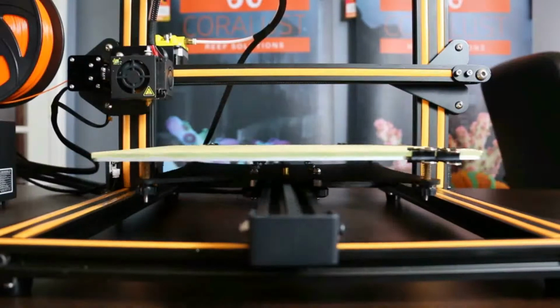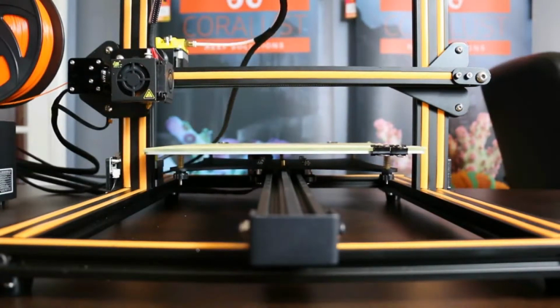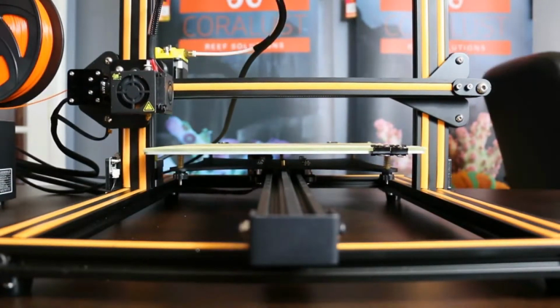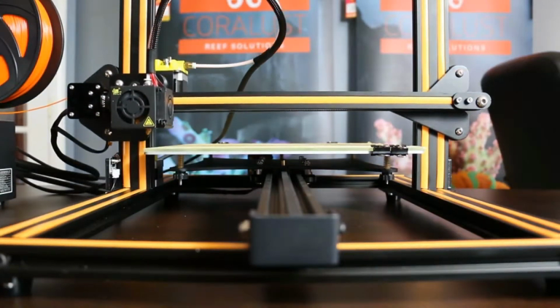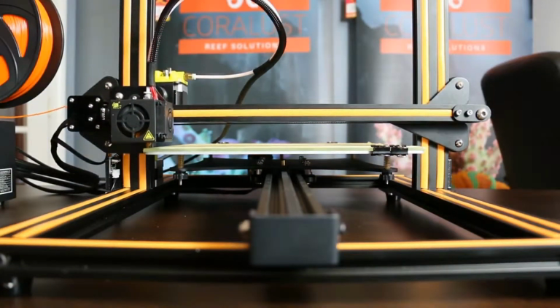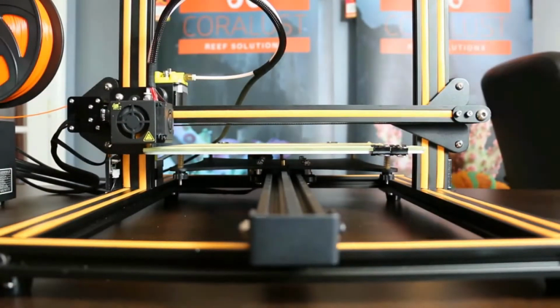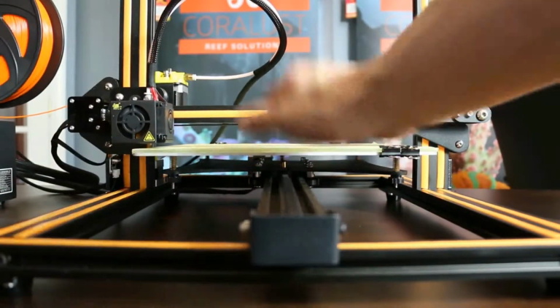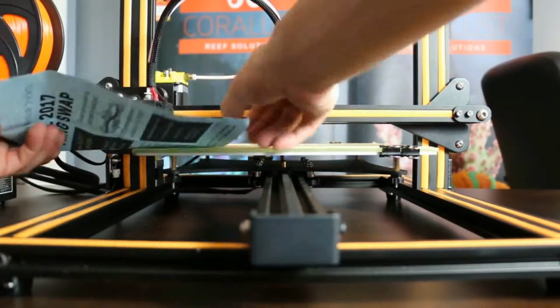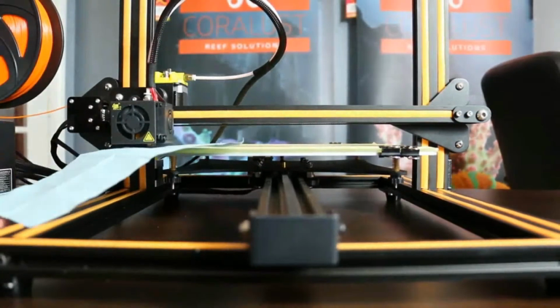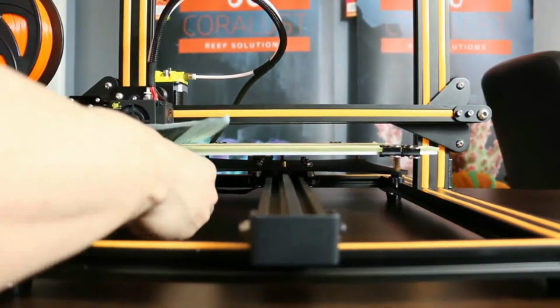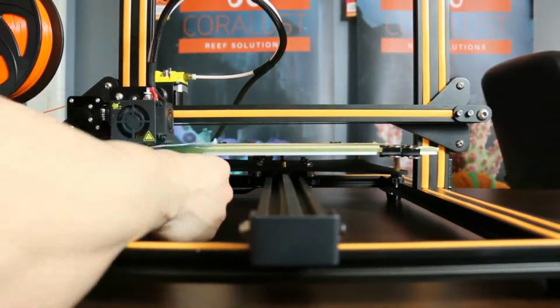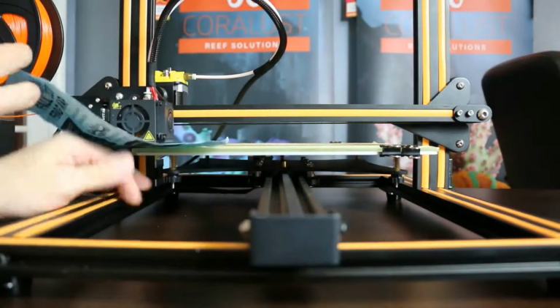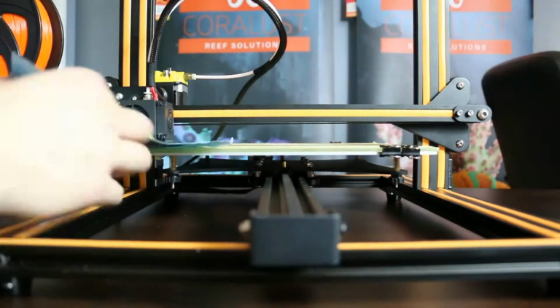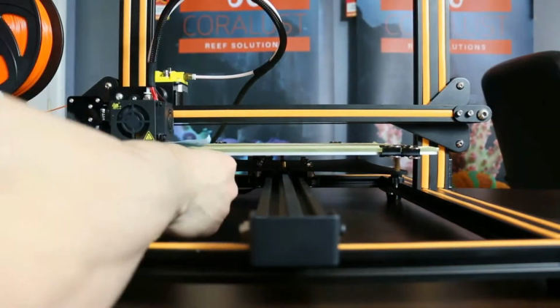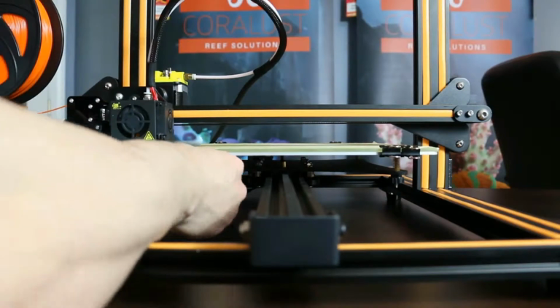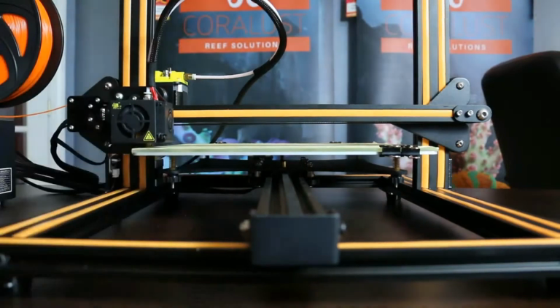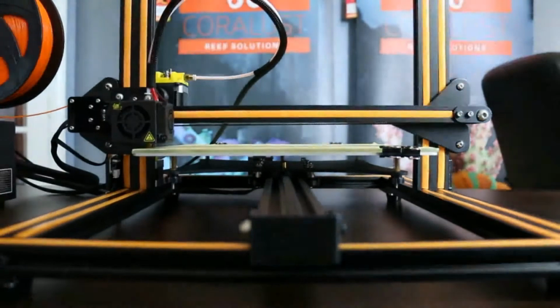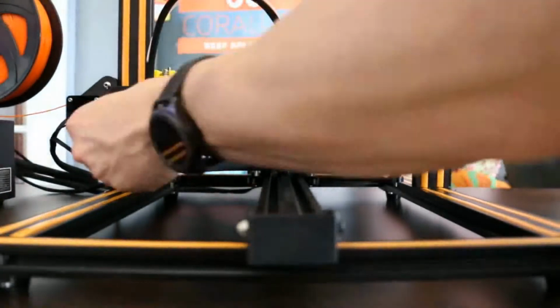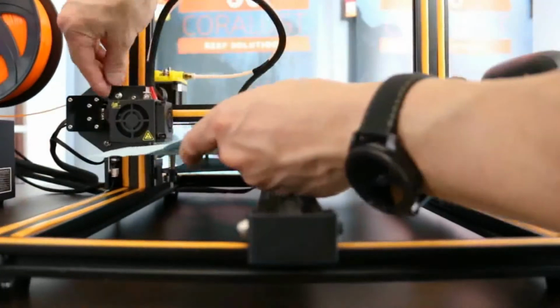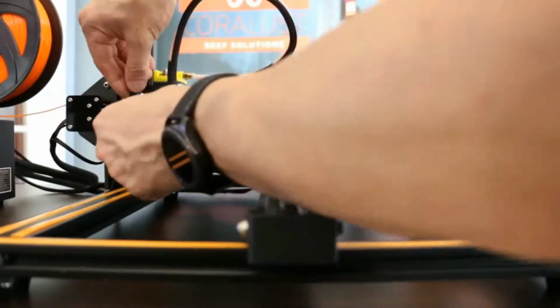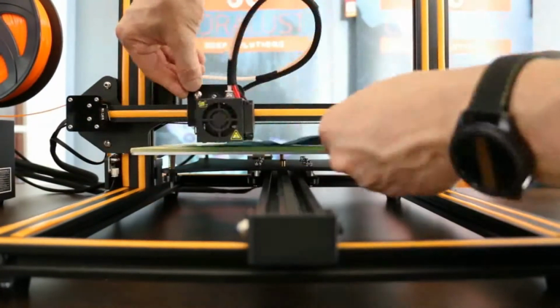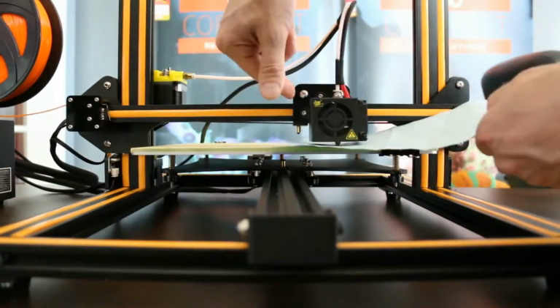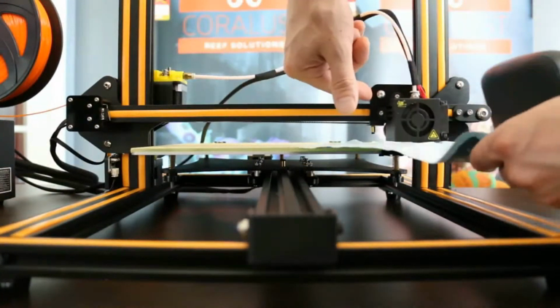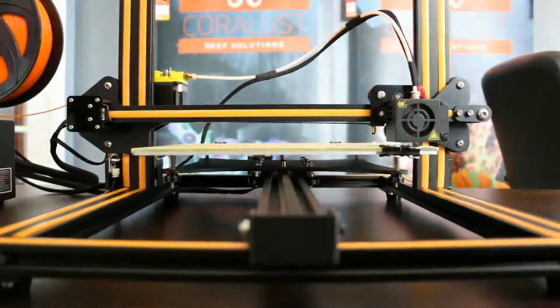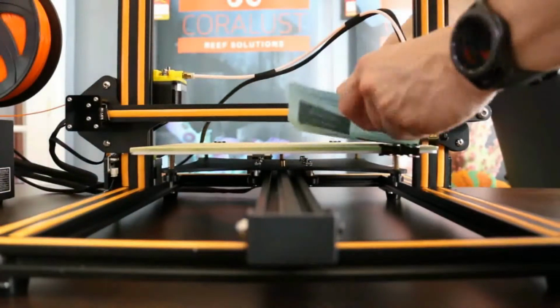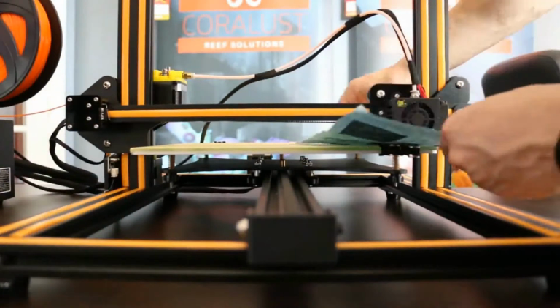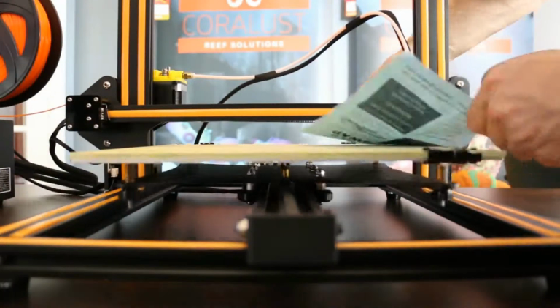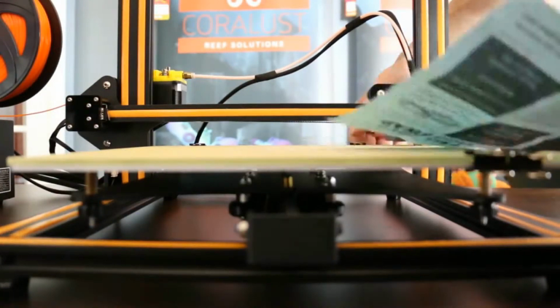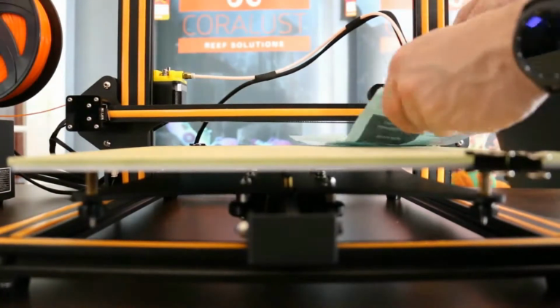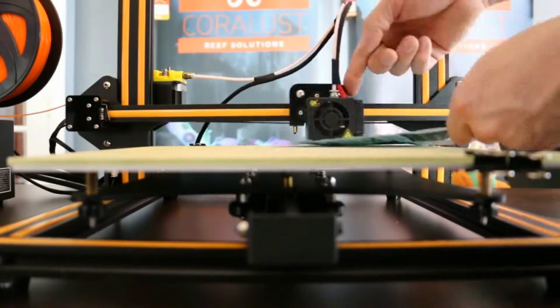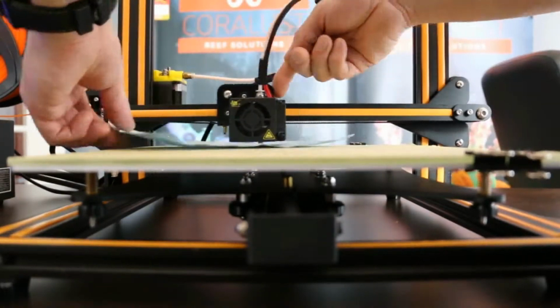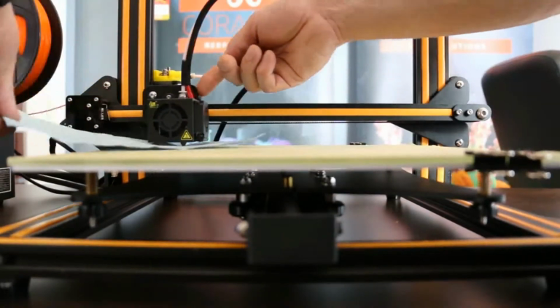In the 3D printer, the bed surface is flat. We adjust the height of the nozzle. If we print, we adjust the height of the bed level.